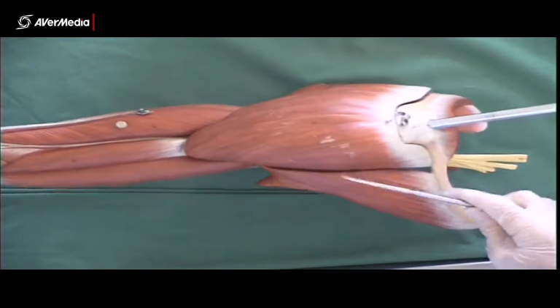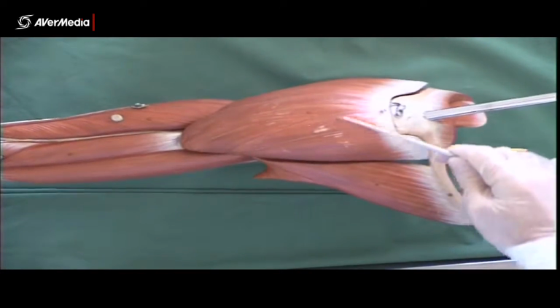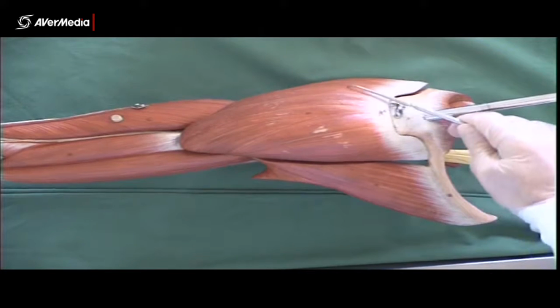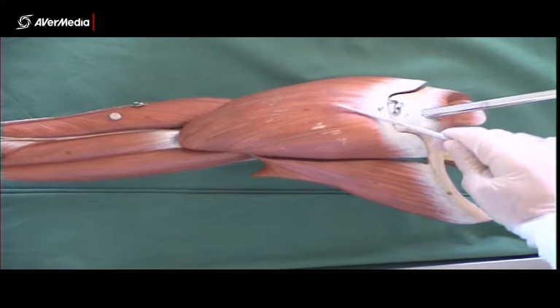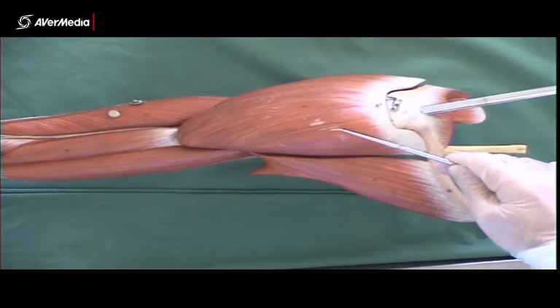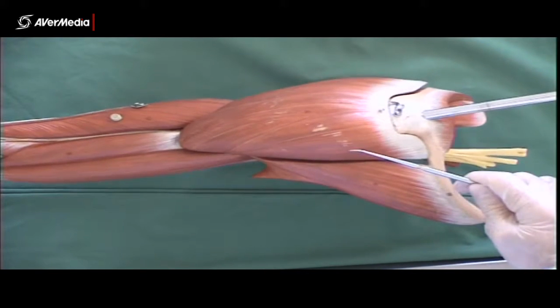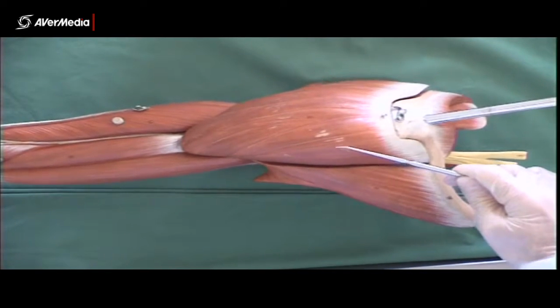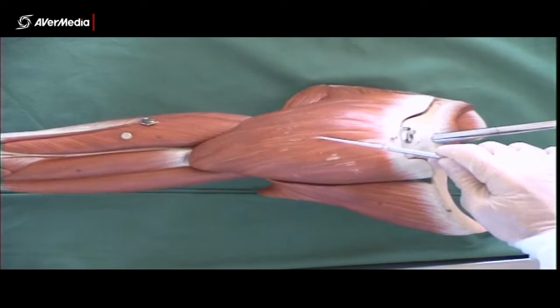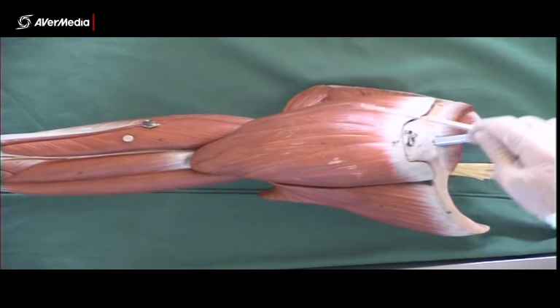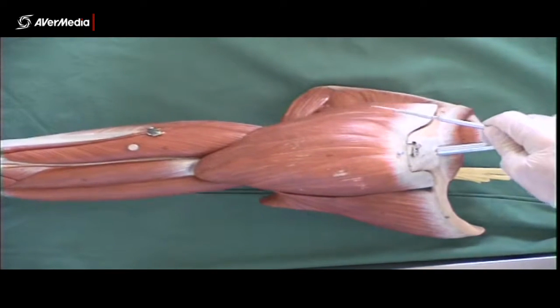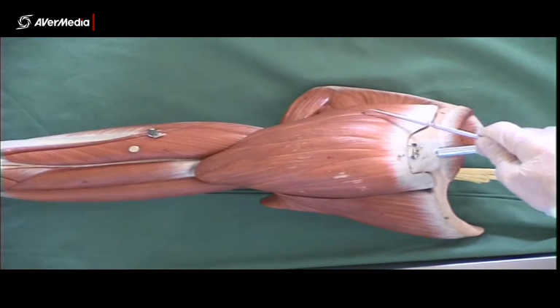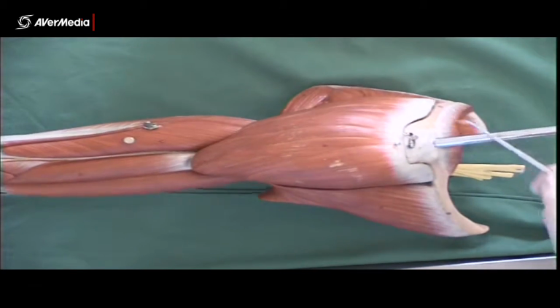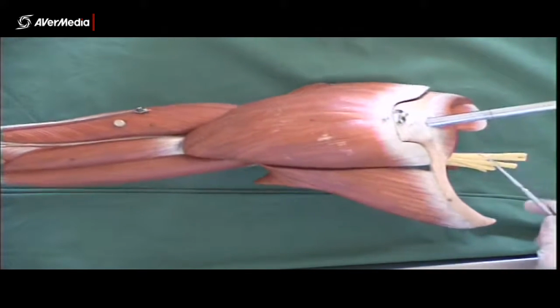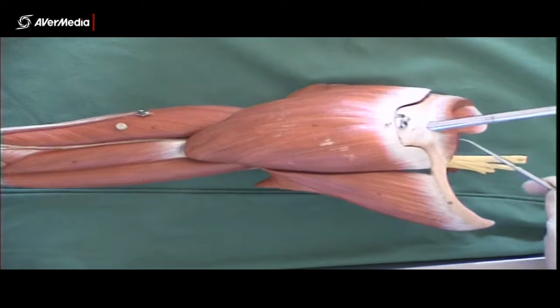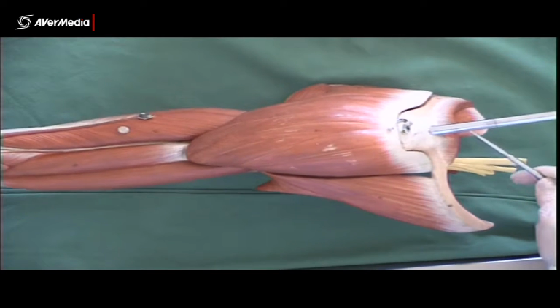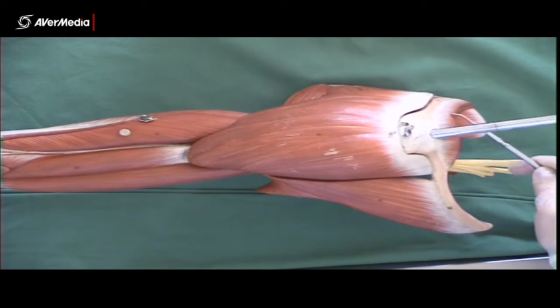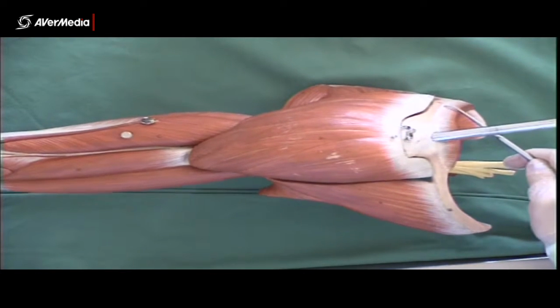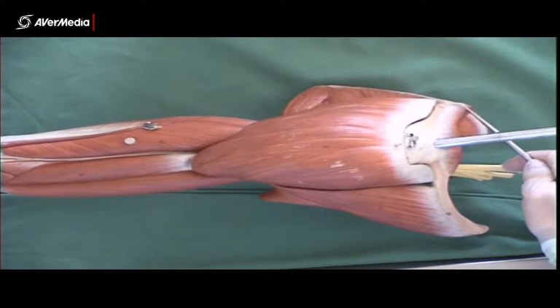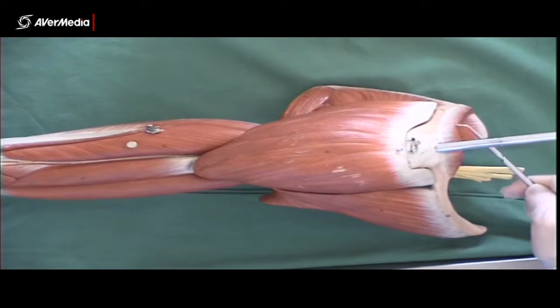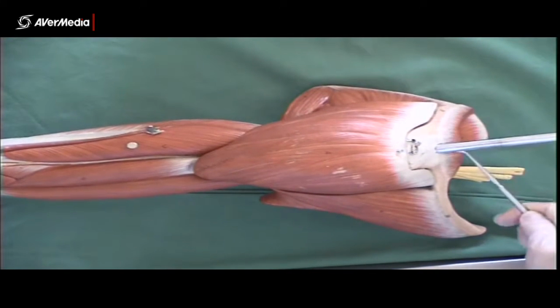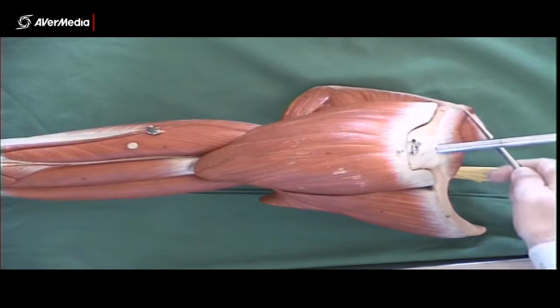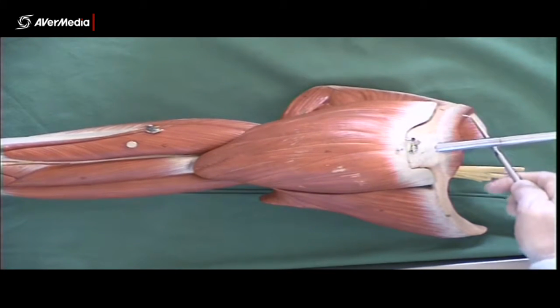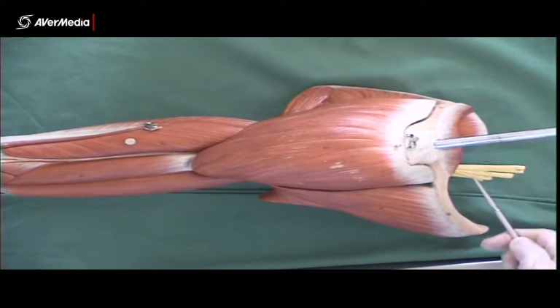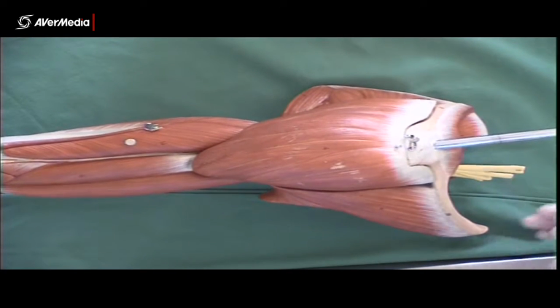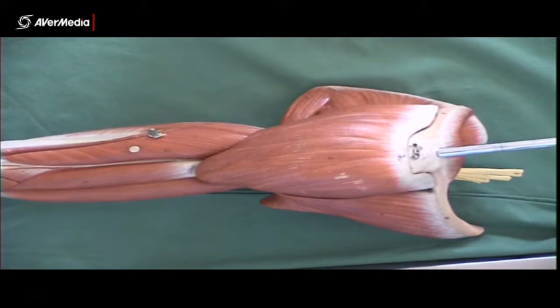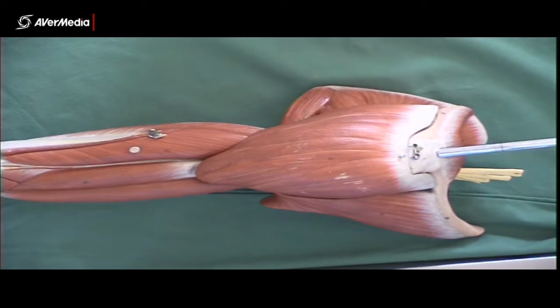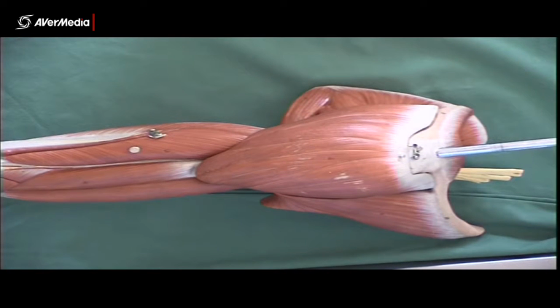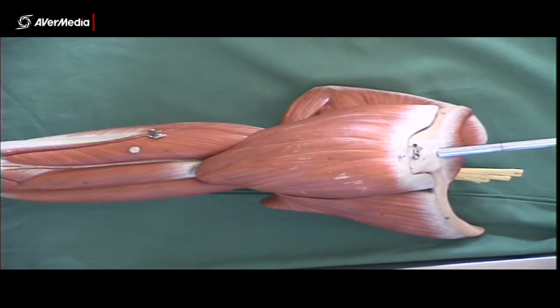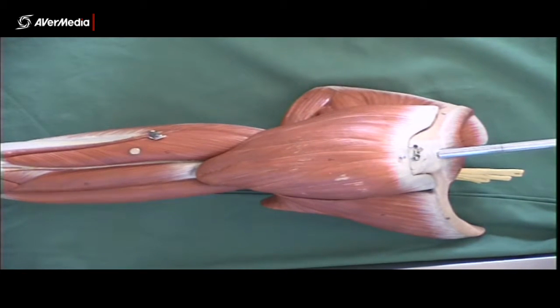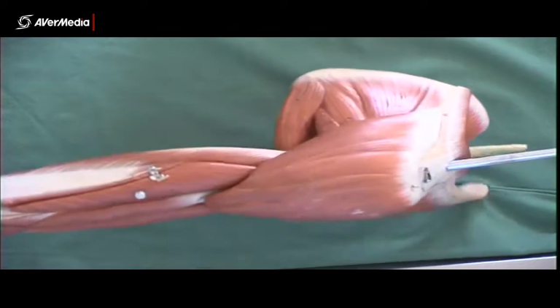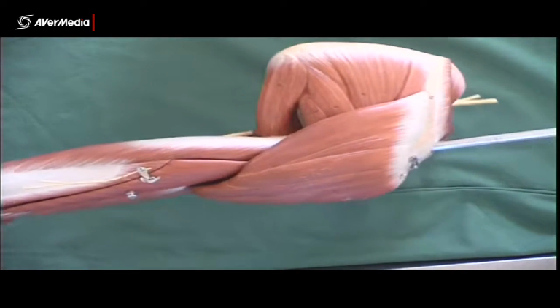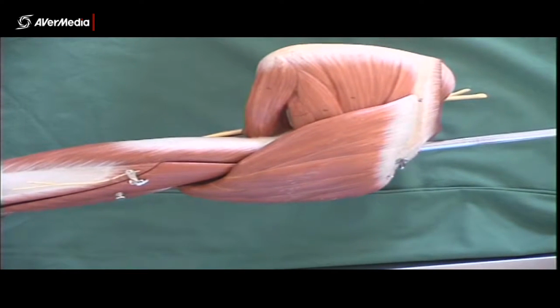We have the deltoid here, where we have anterior, middle, and posterior fibres. We have a tiny little bit of trapezius here attaching to the acromion and spine of the scapula, but not the entire structure.